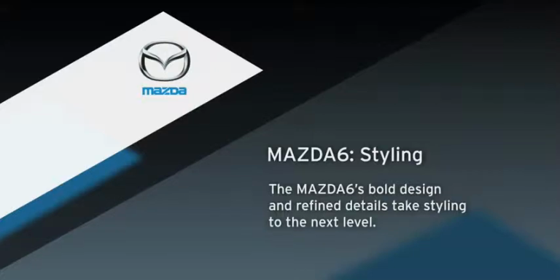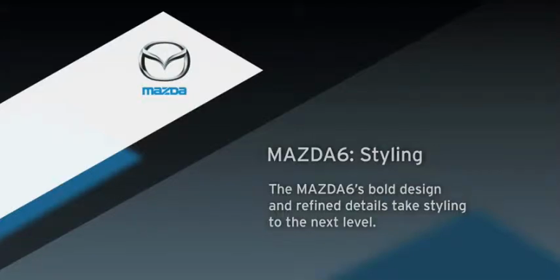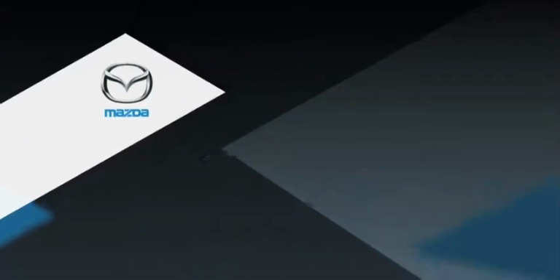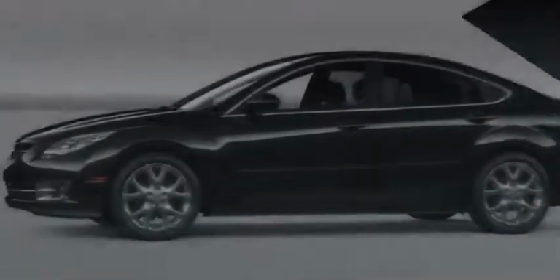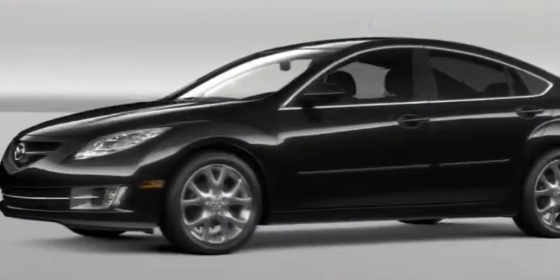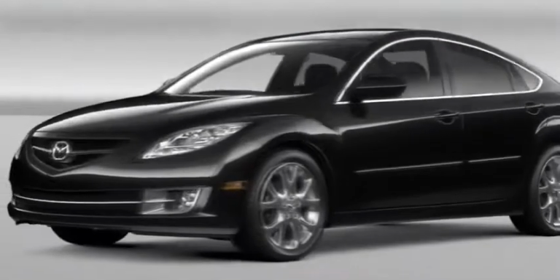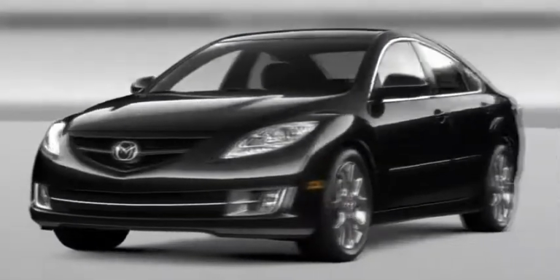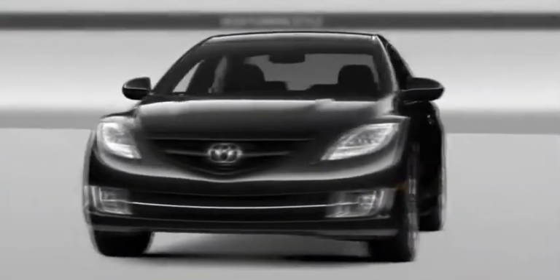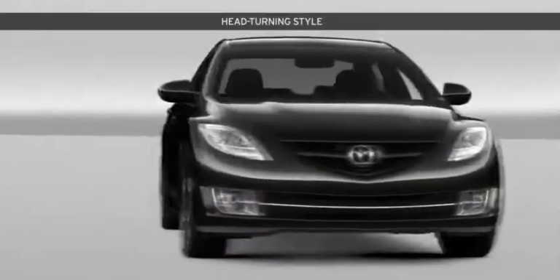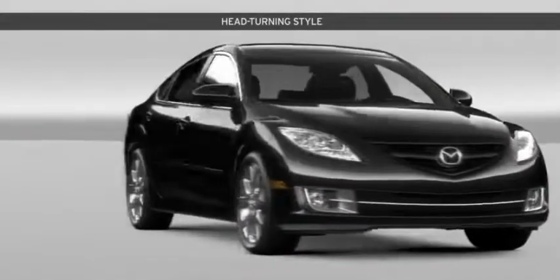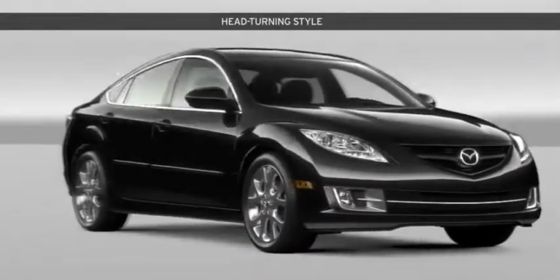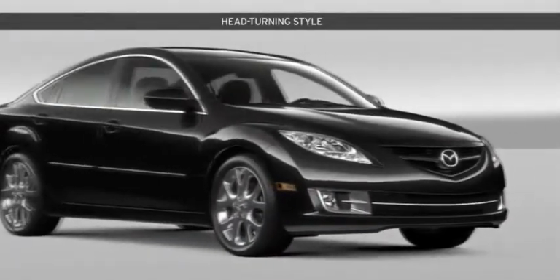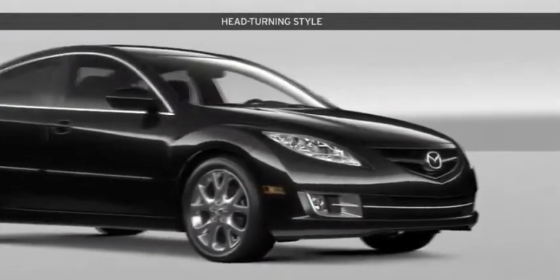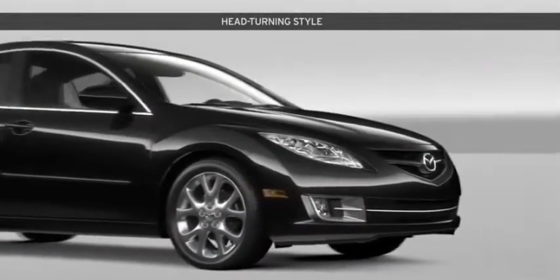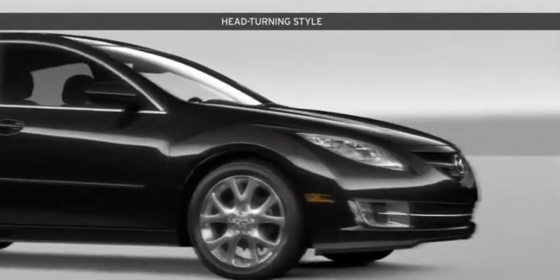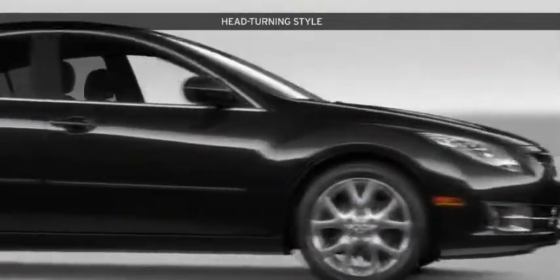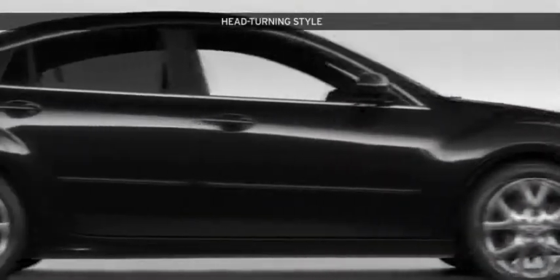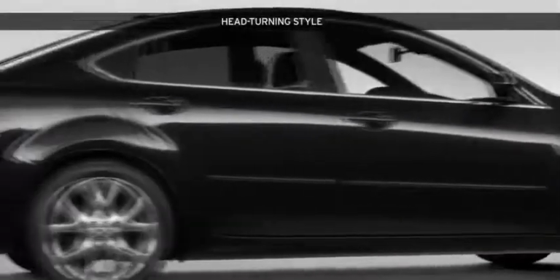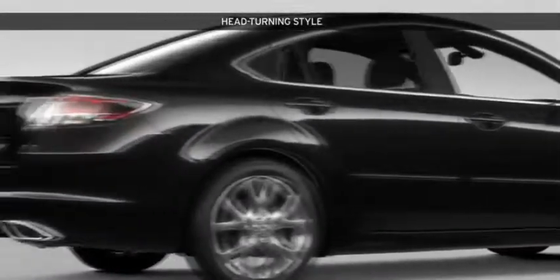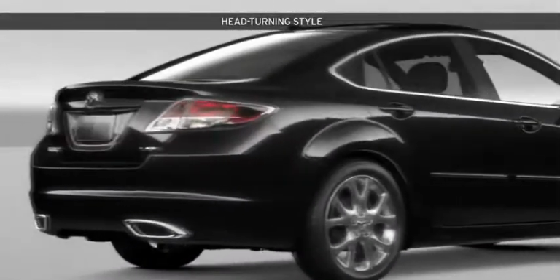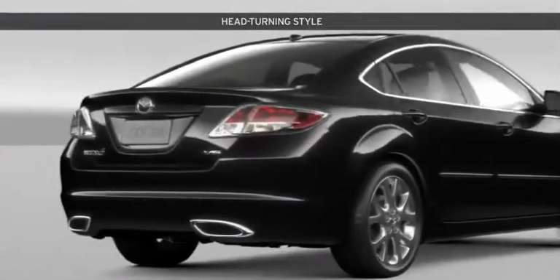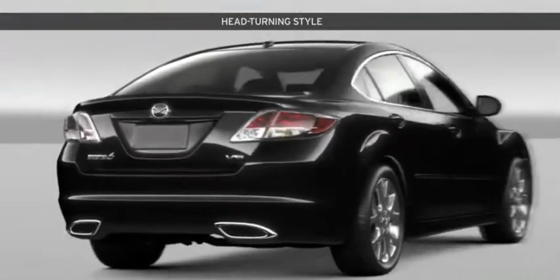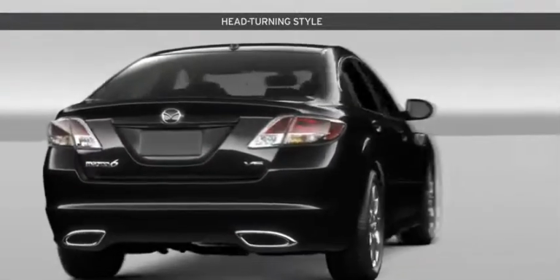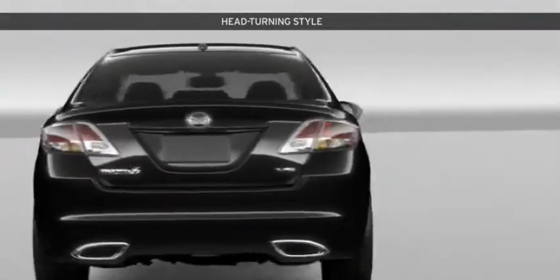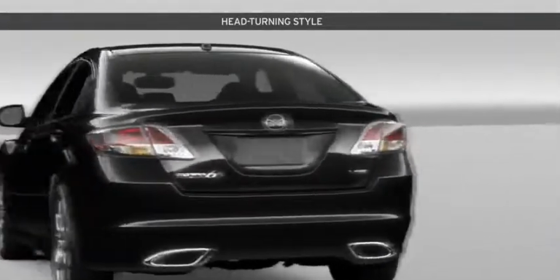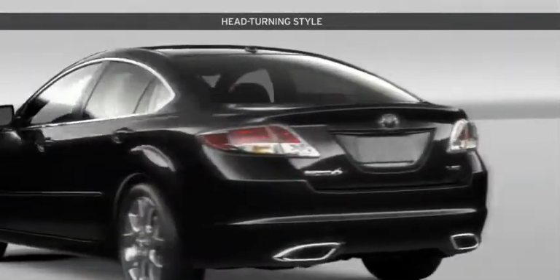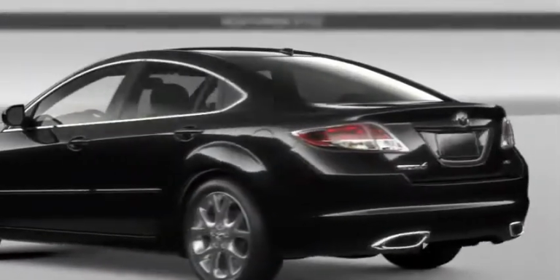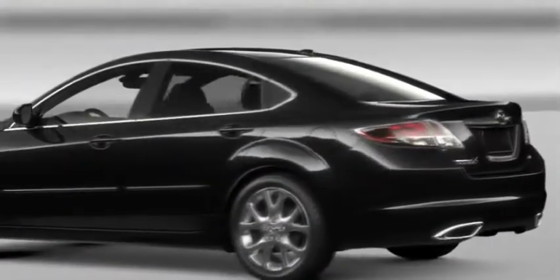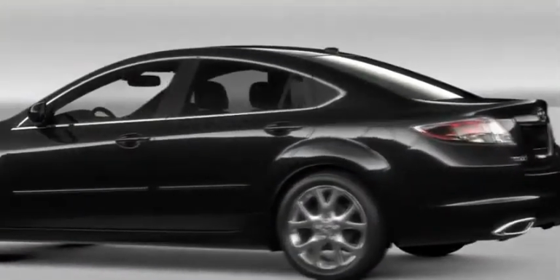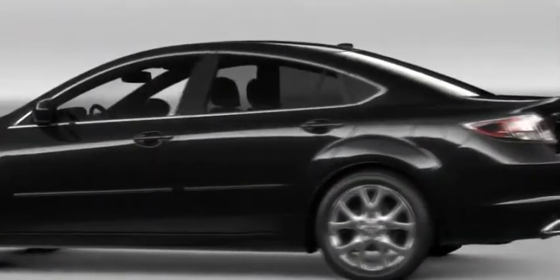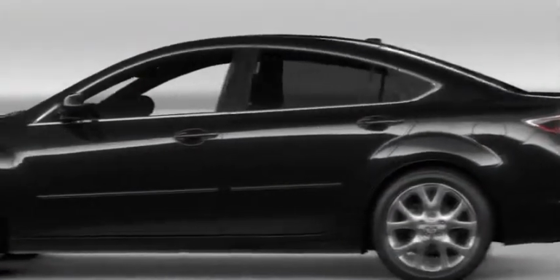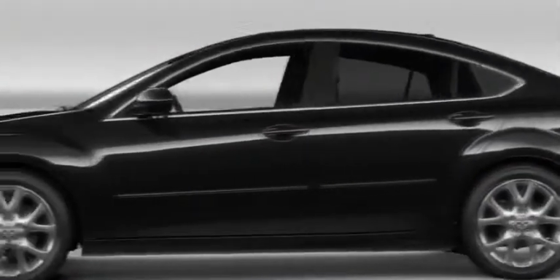Even when the Mazda 6 comes to a stop, the sophisticated design never stops moving. These fluid lines aren't just dynamic, they're aerodynamic. As the Mazda 6 slips through the air, it leaves the dull and drab in its dust with a bold new style.